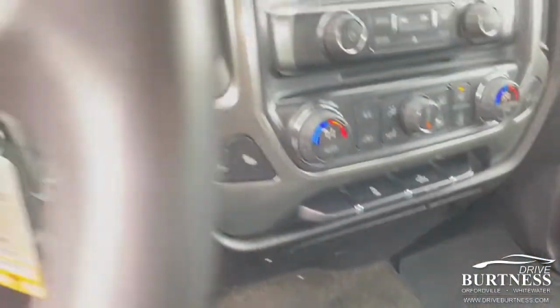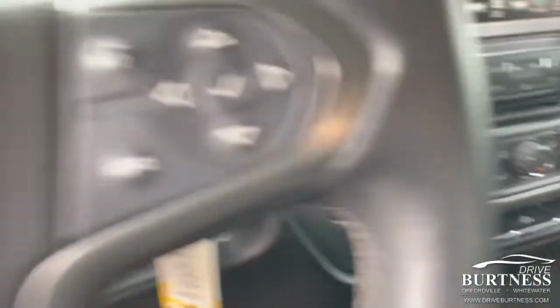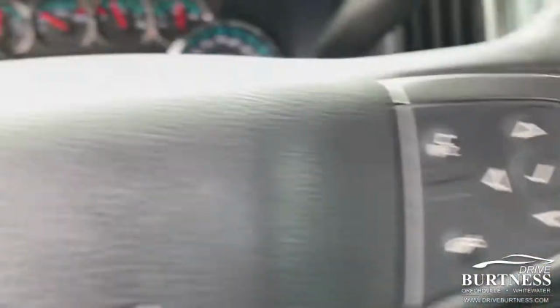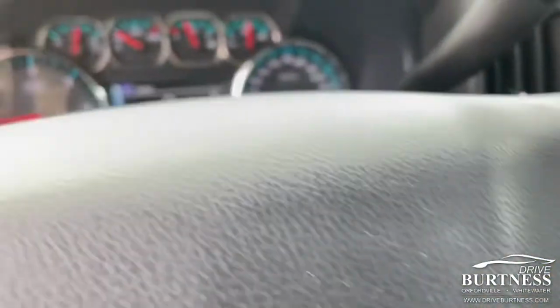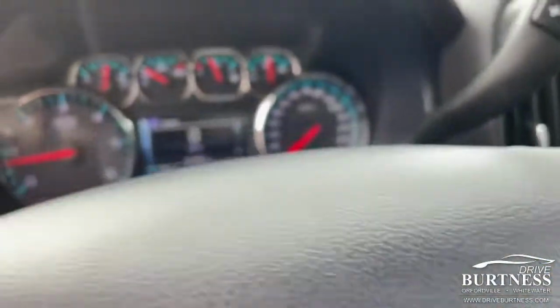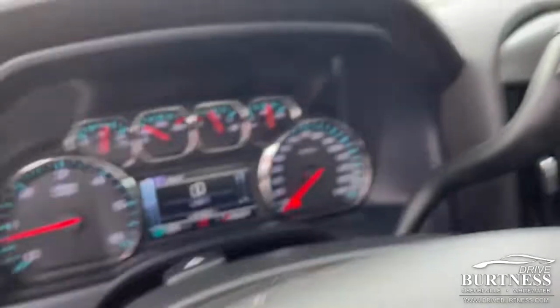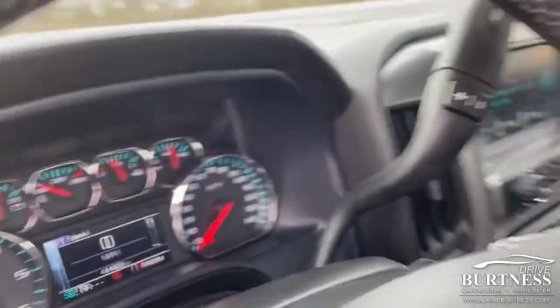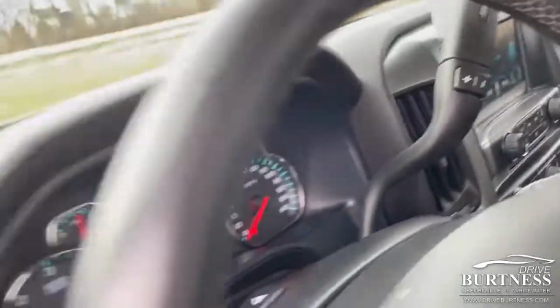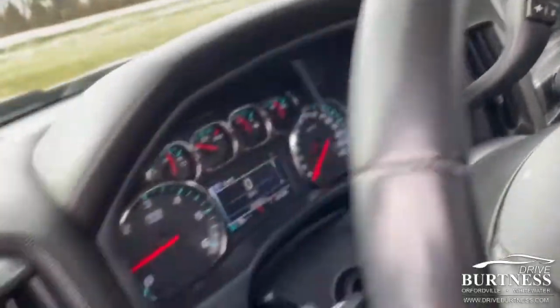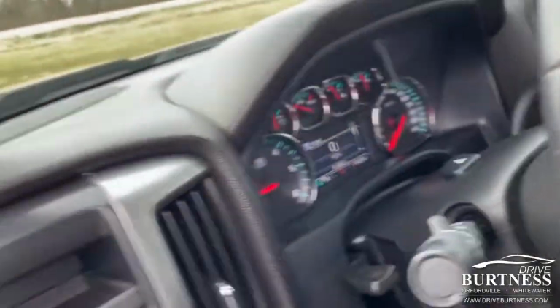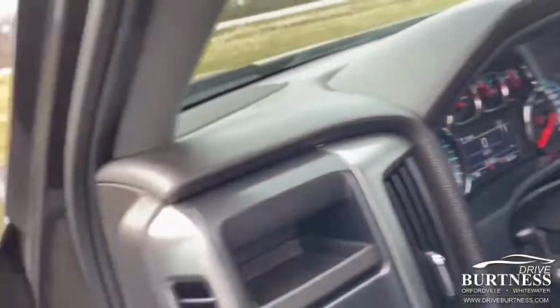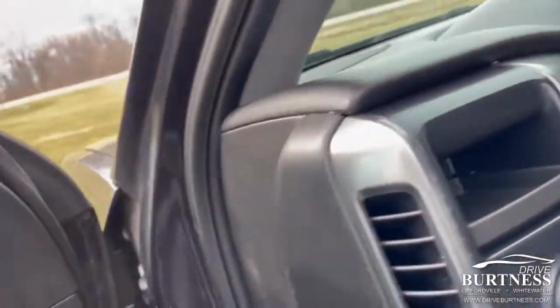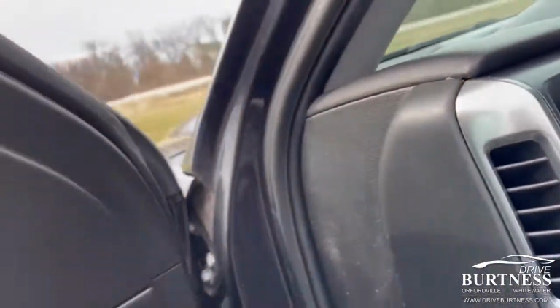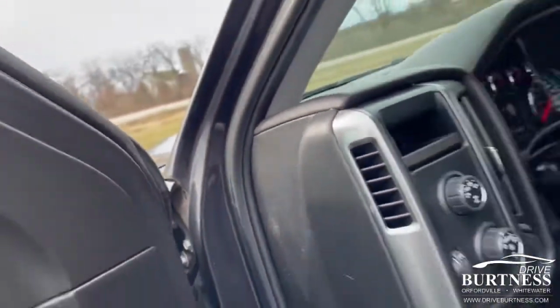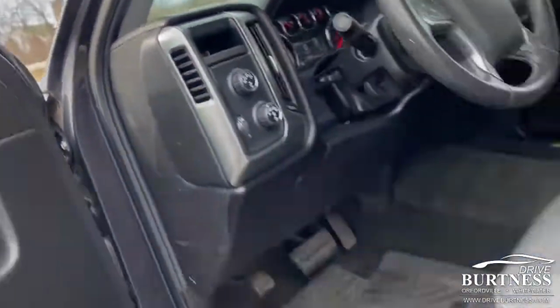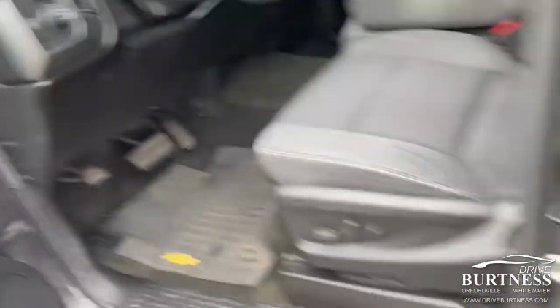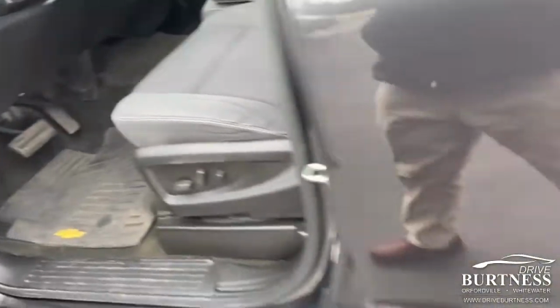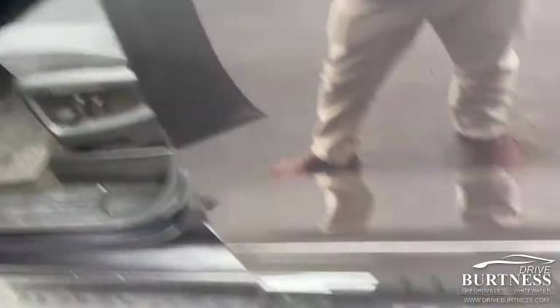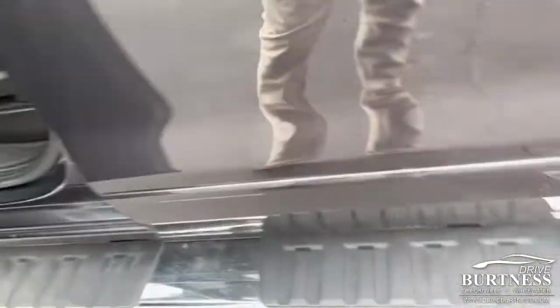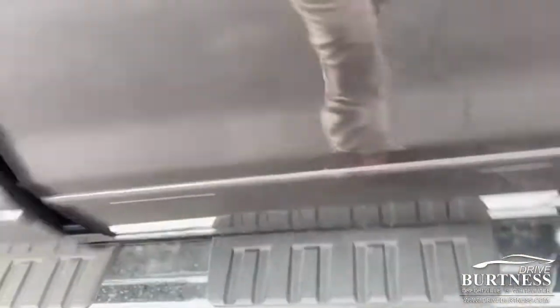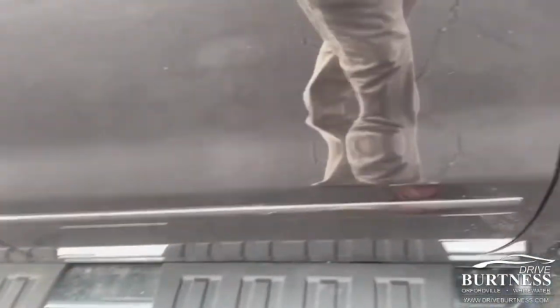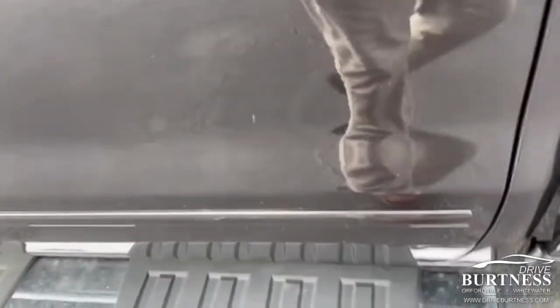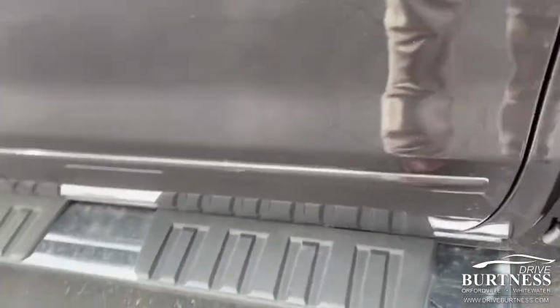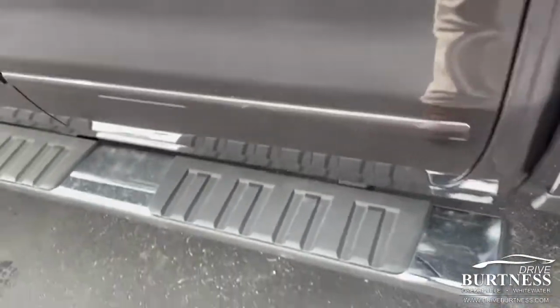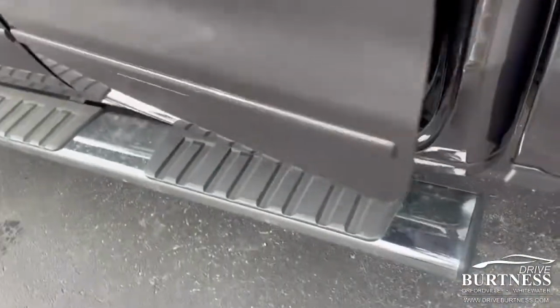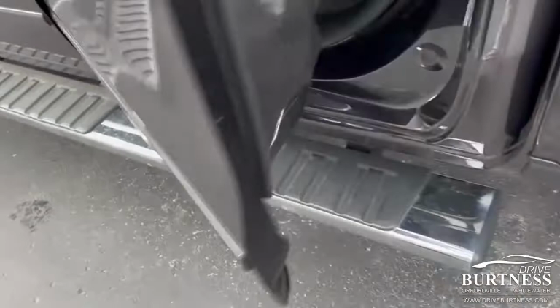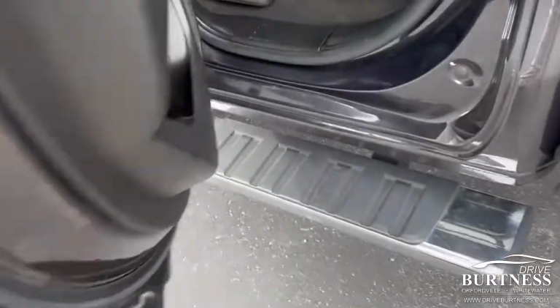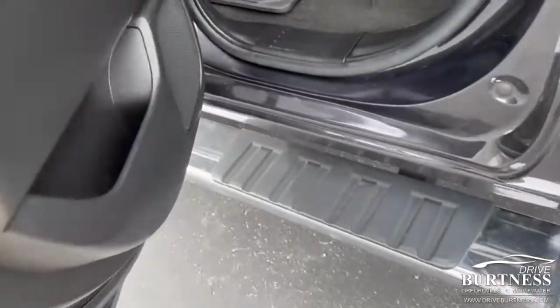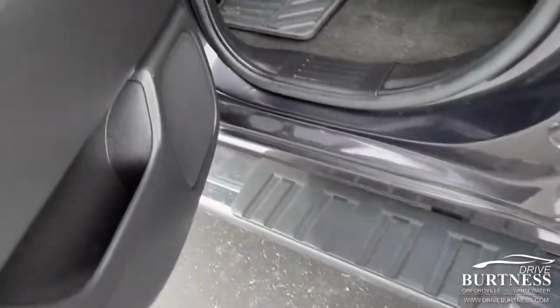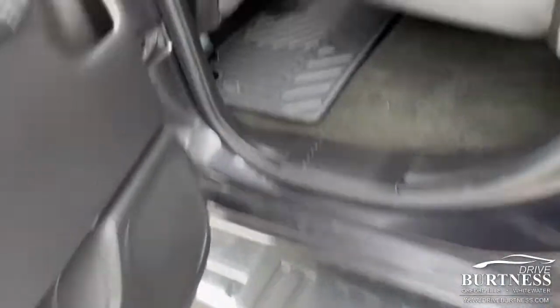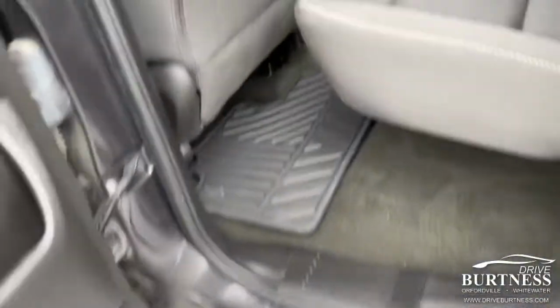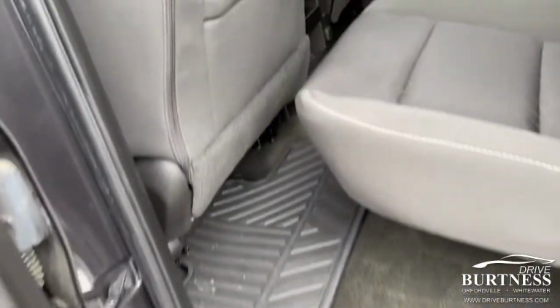This is the double cab, priced at $33,988. 2016, does have running boards already on for you as well.